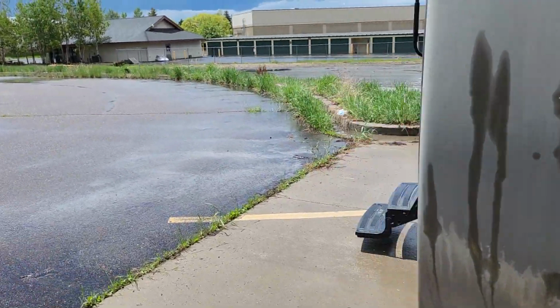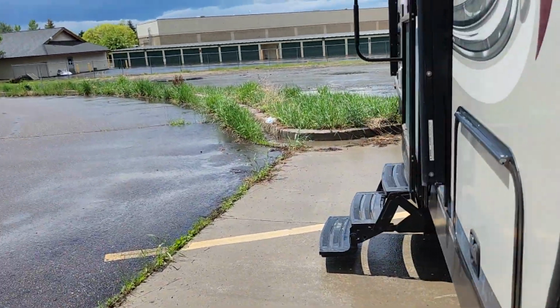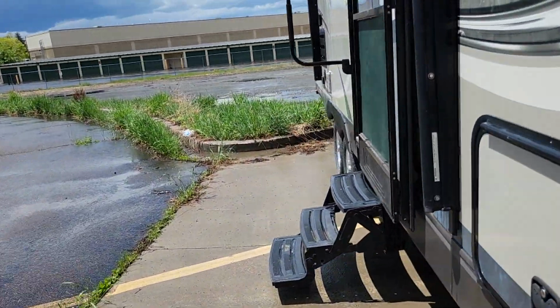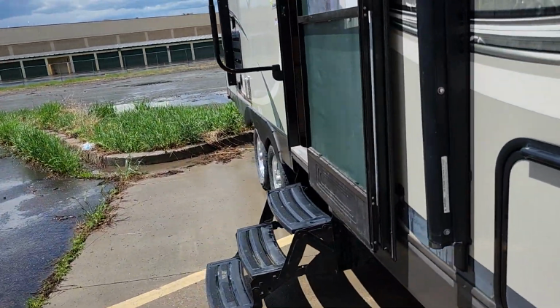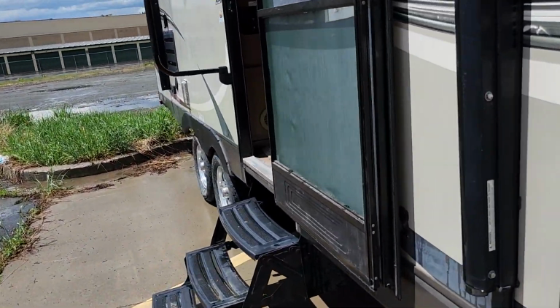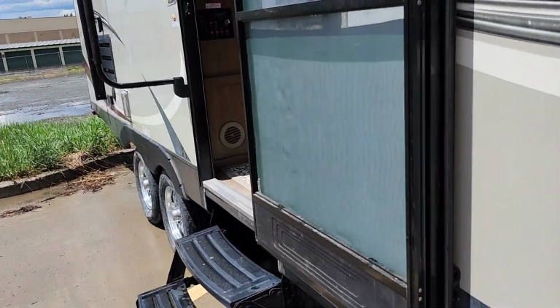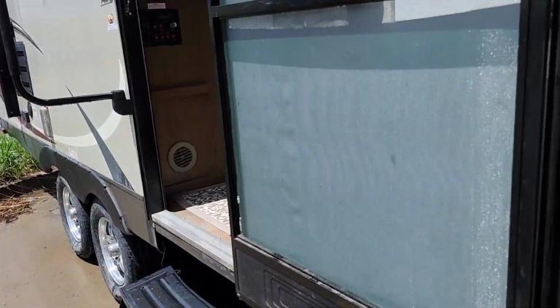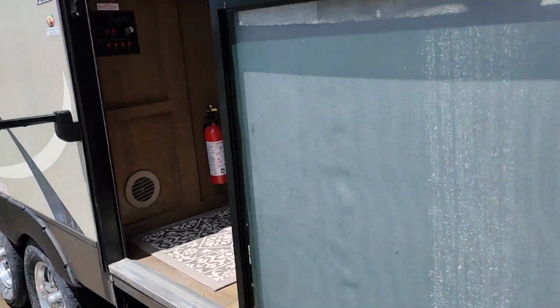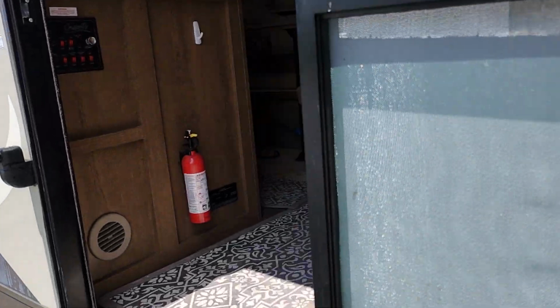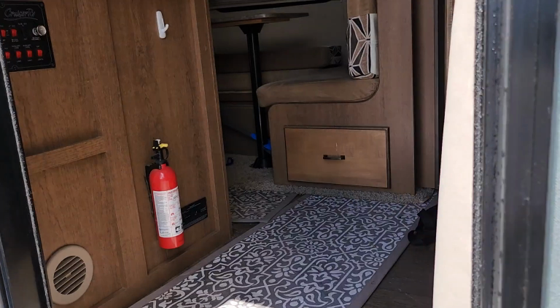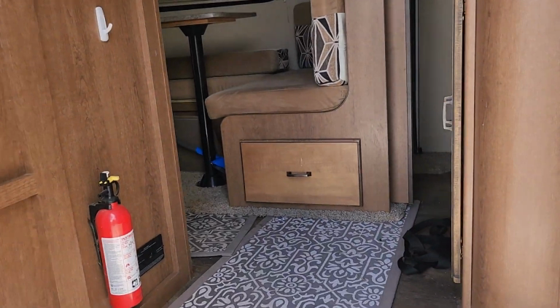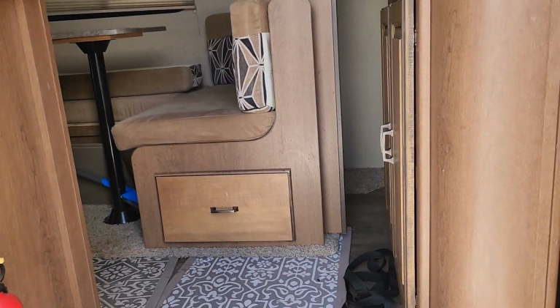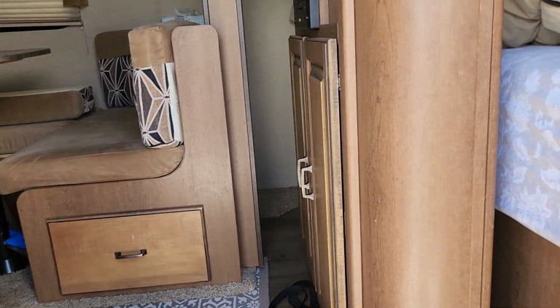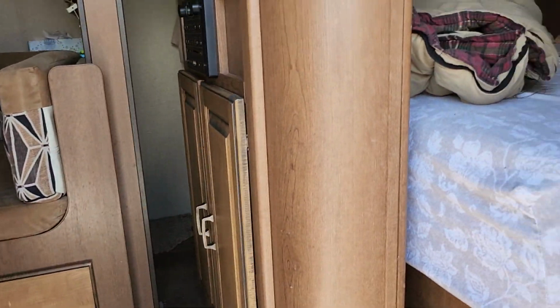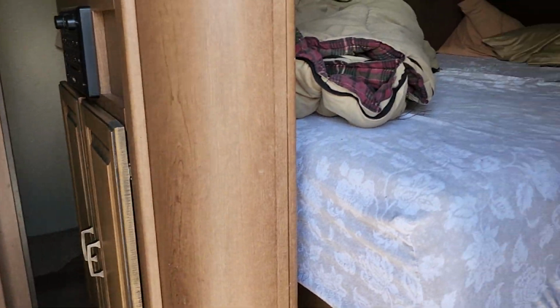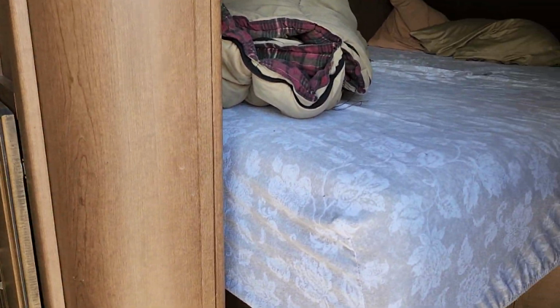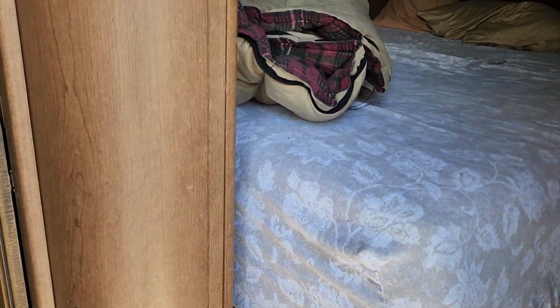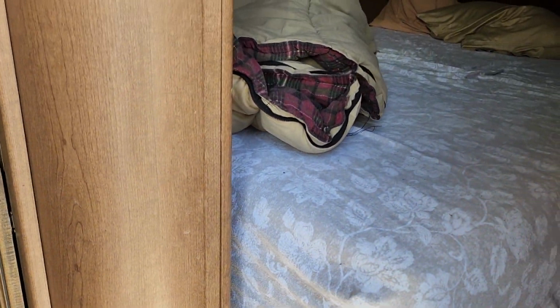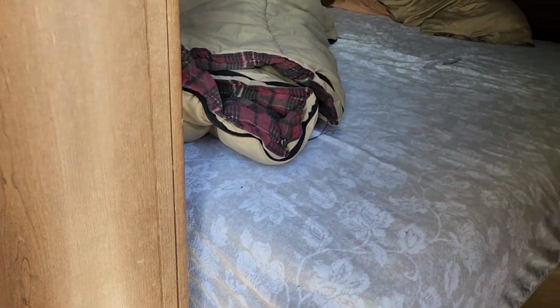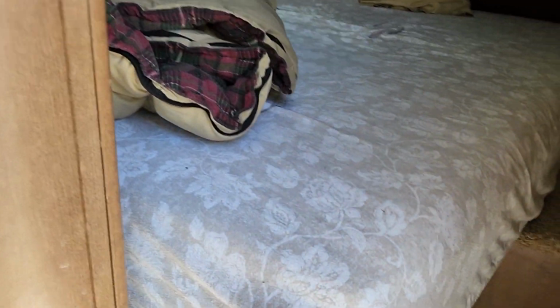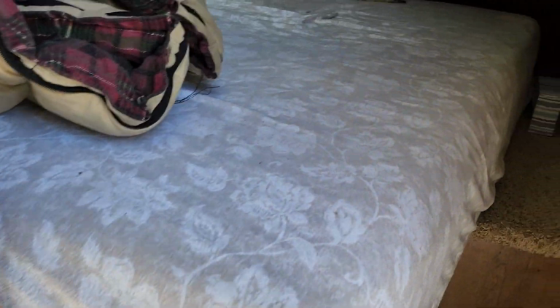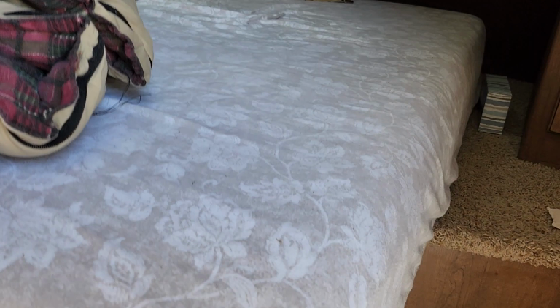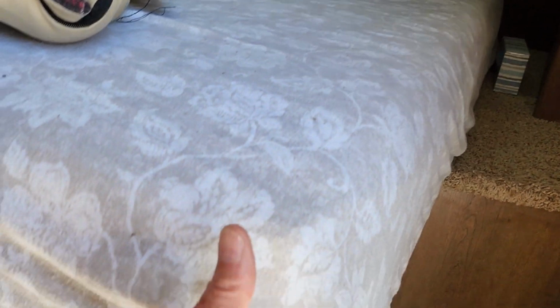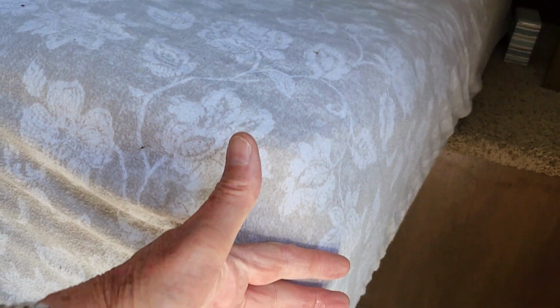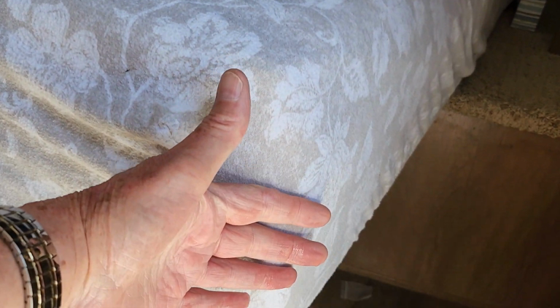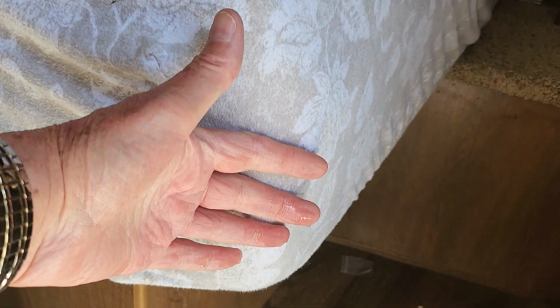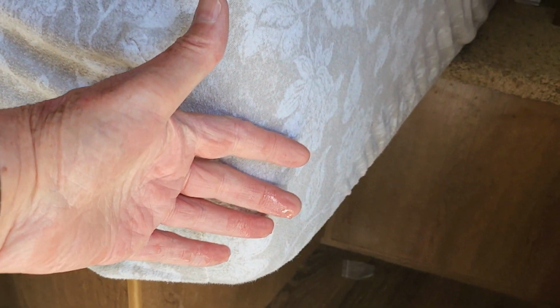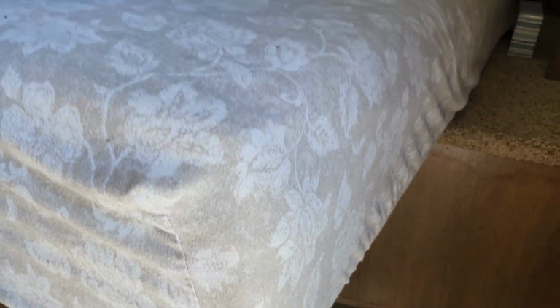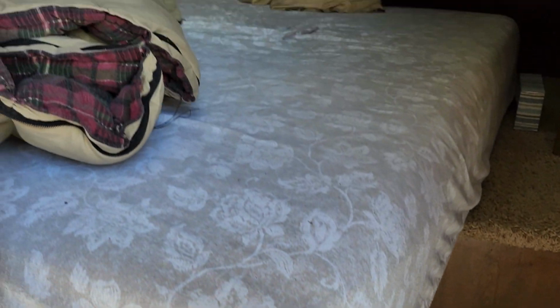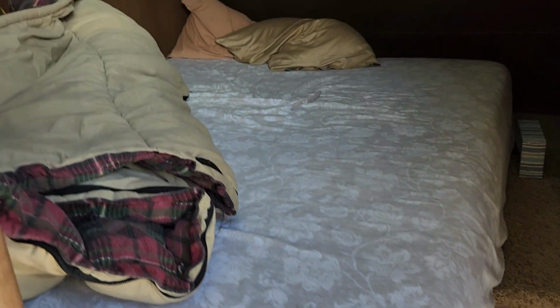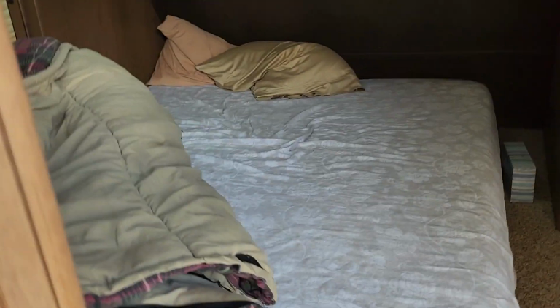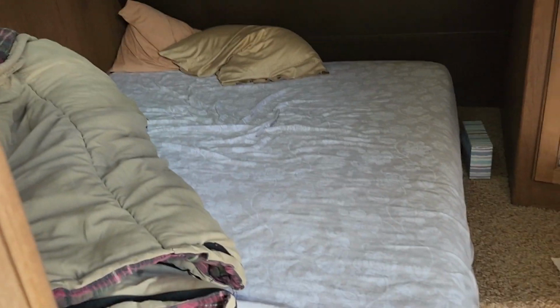It has an aftermarket mattress. I don't know if you can see how thick this thing is, but it is just super comfortable.